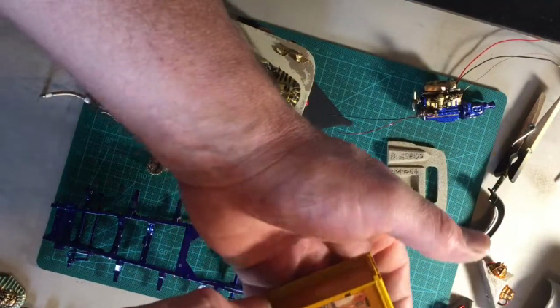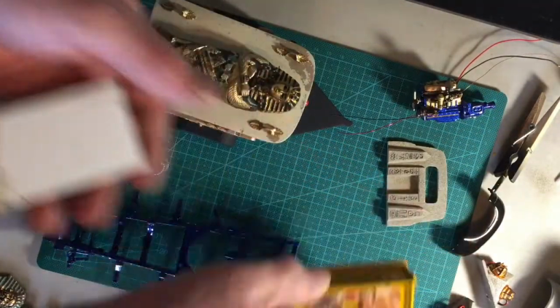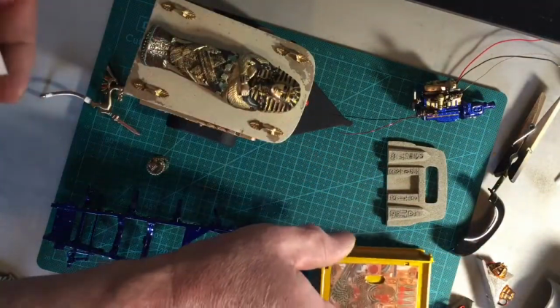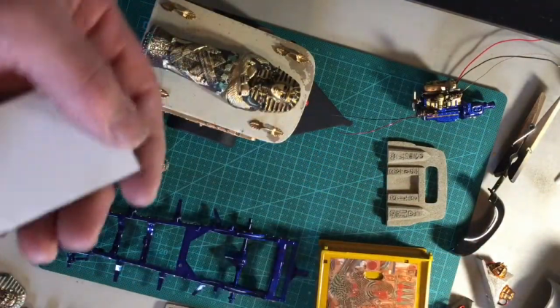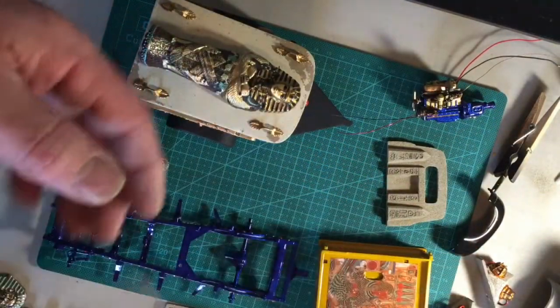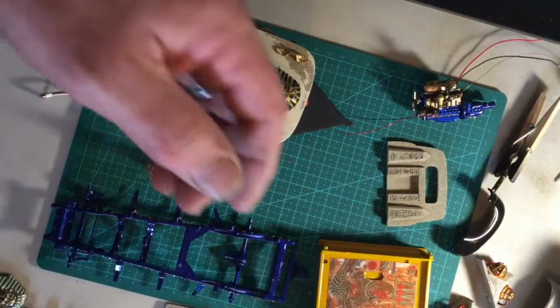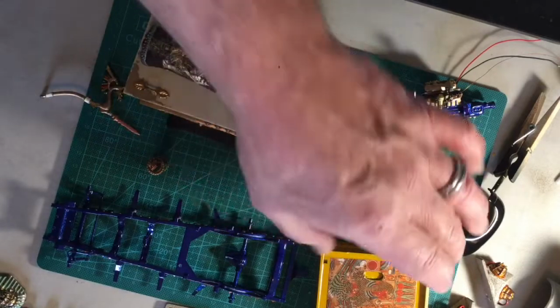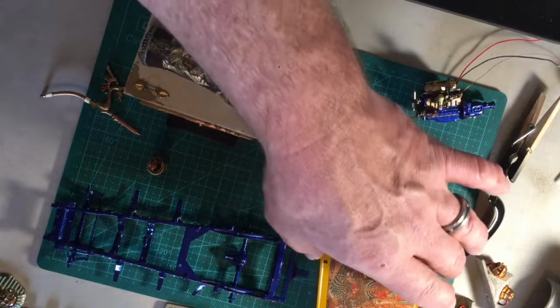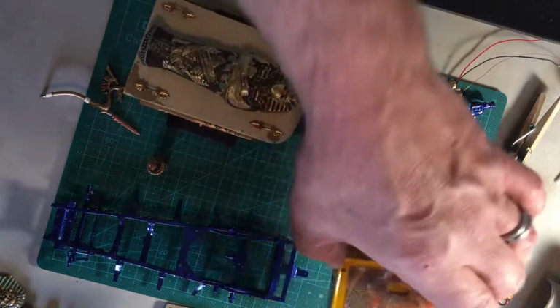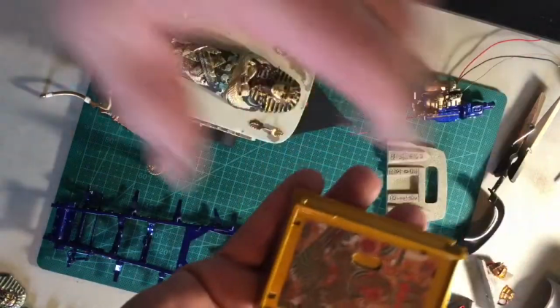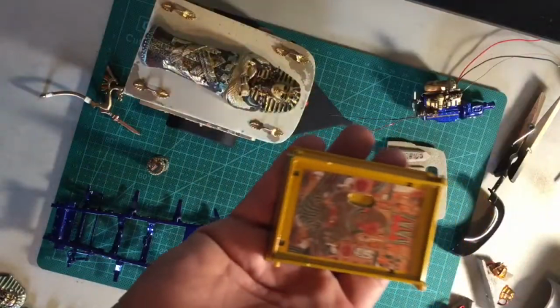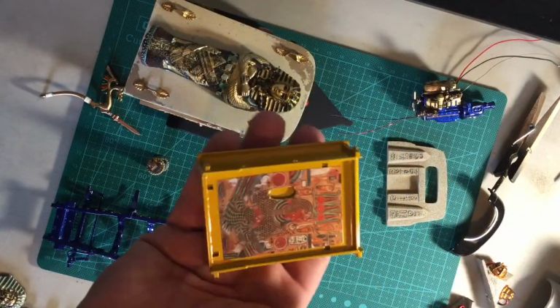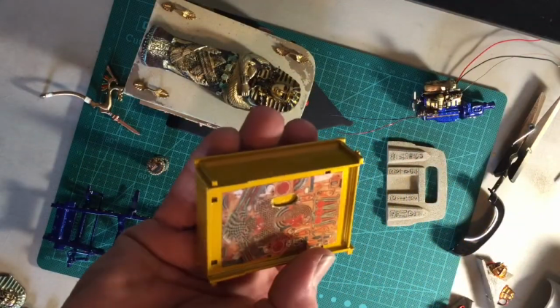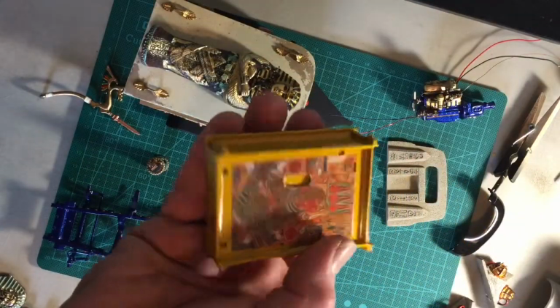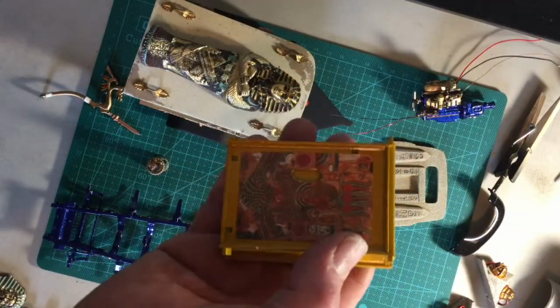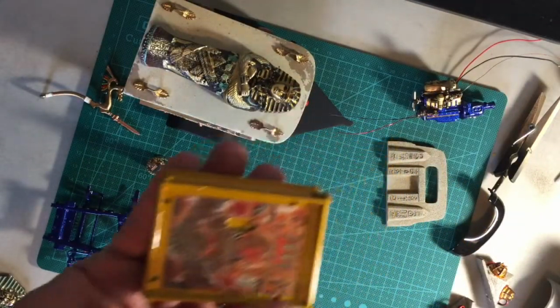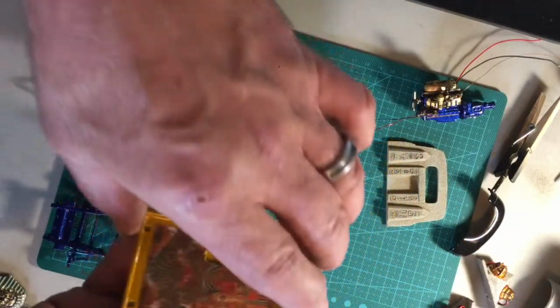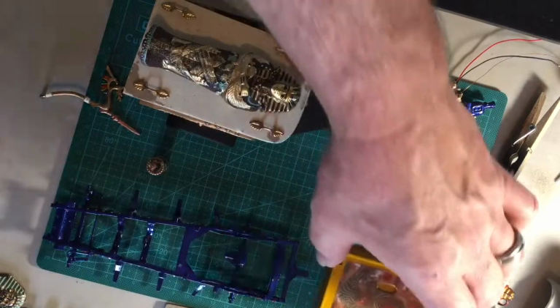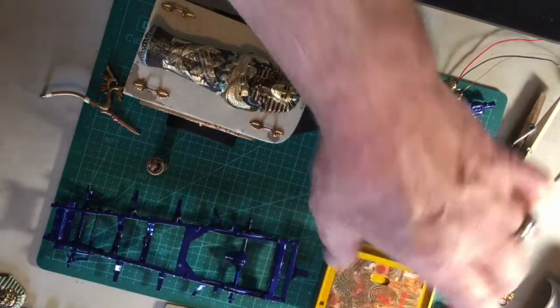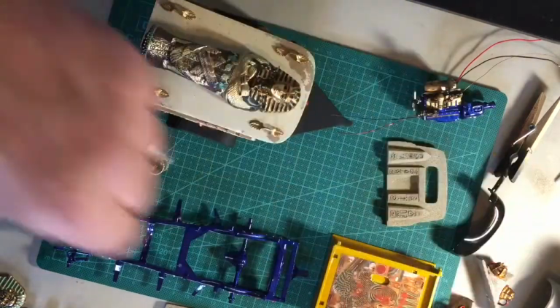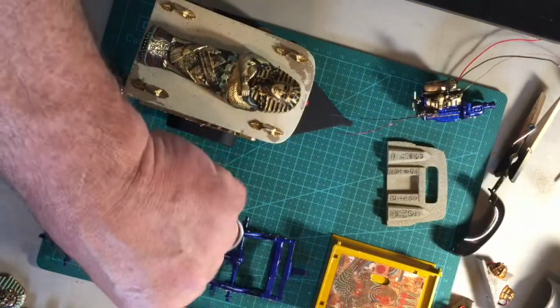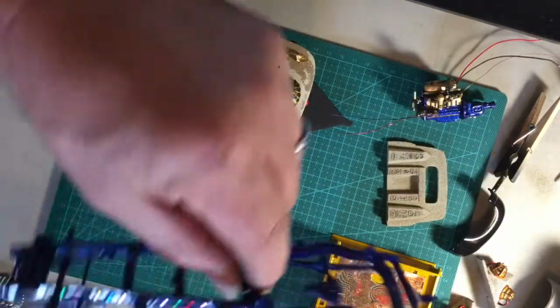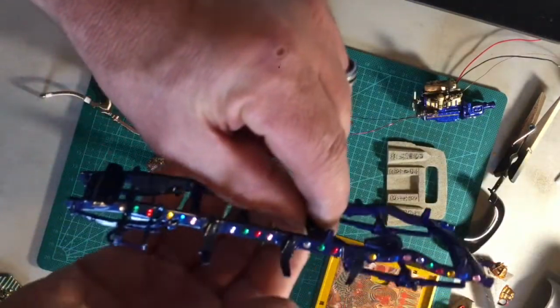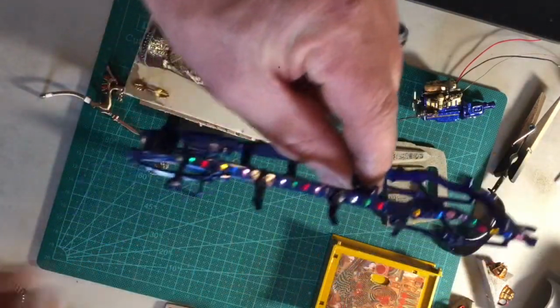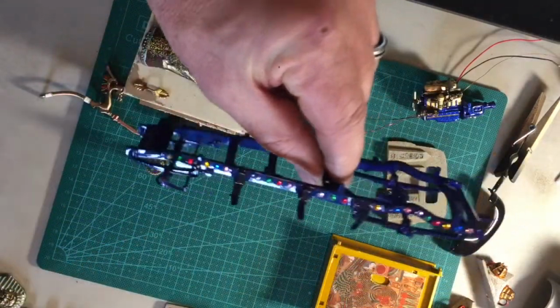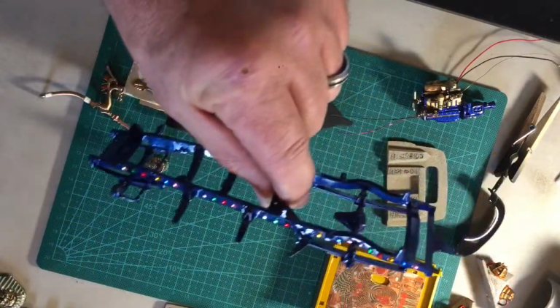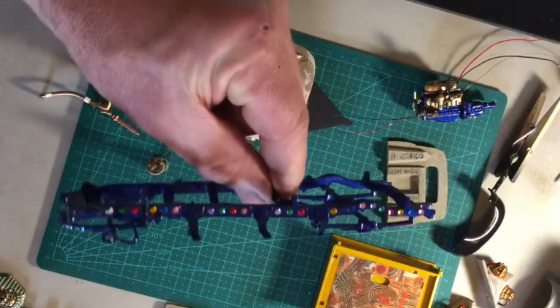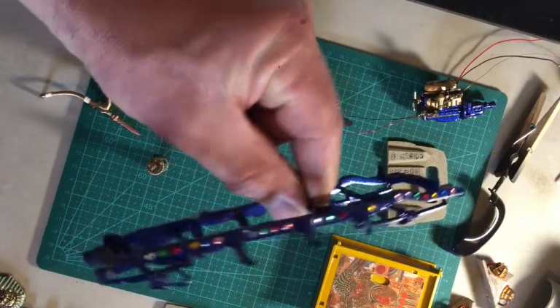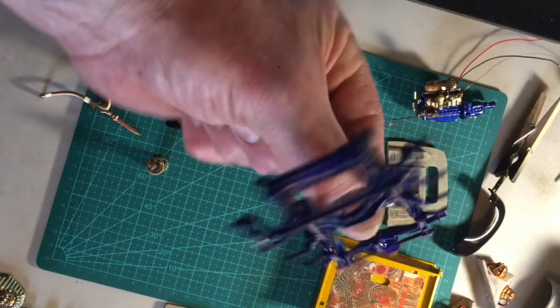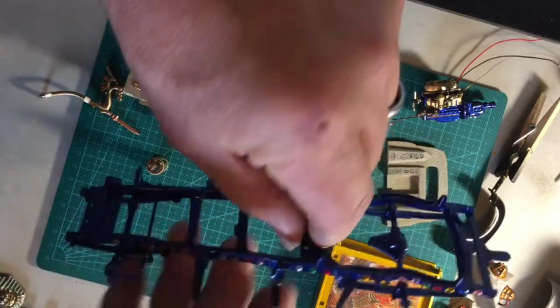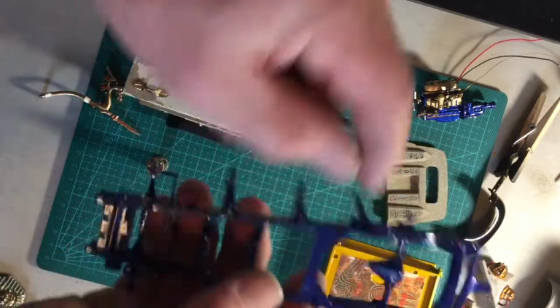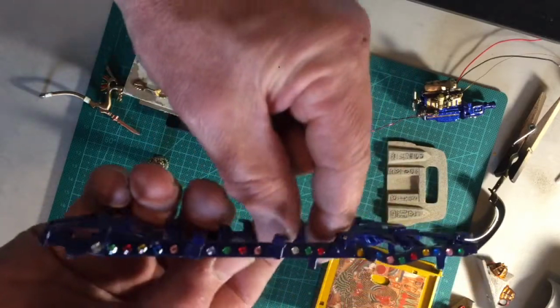It has a mural that I put in with the acrylic clear. This is the bed — the frame of the truck that I bedazzled with a bunch of stuff from Hobby Lobby.